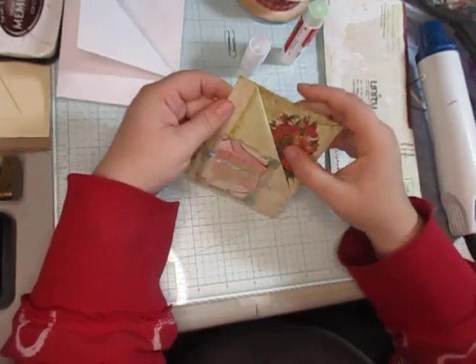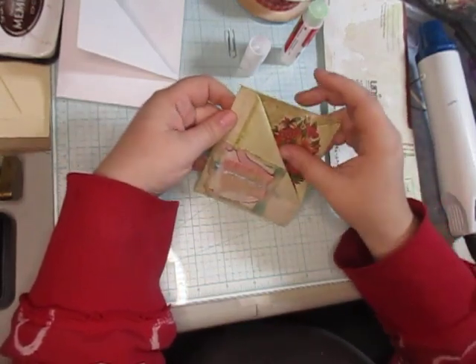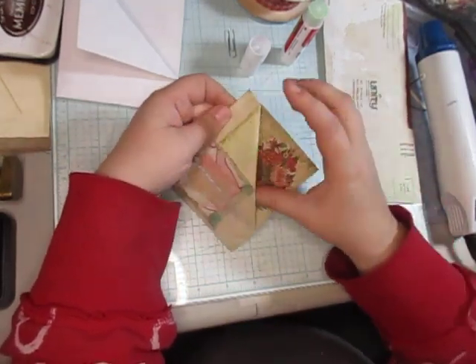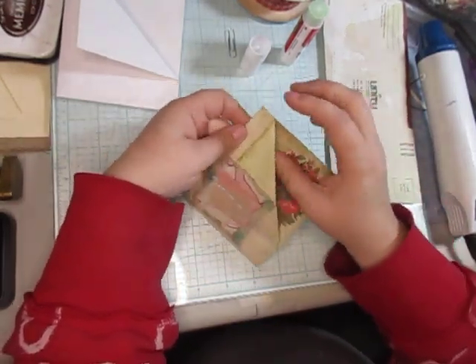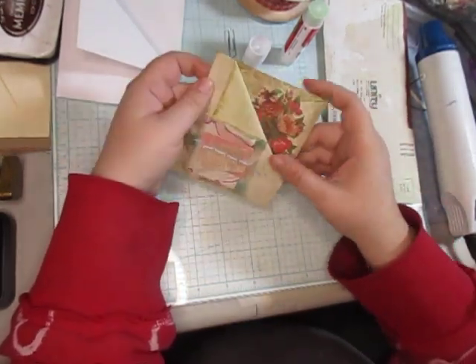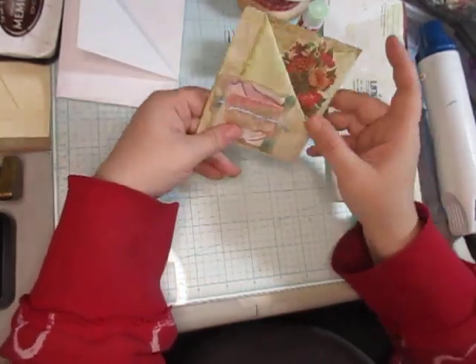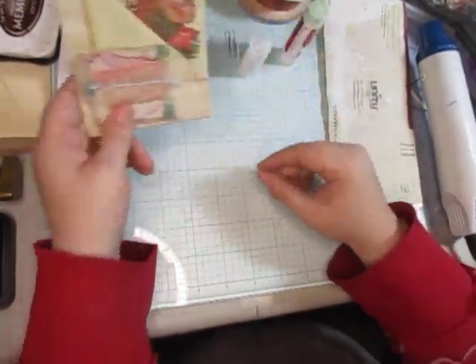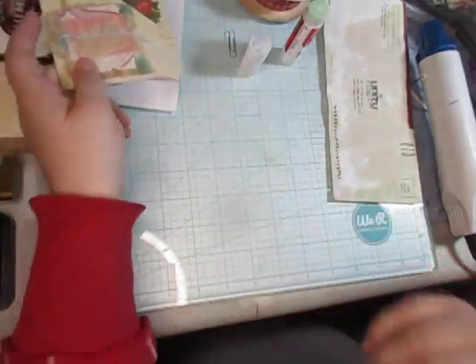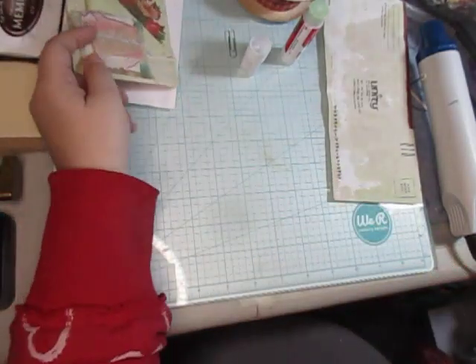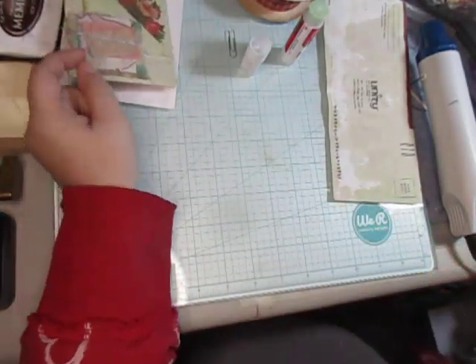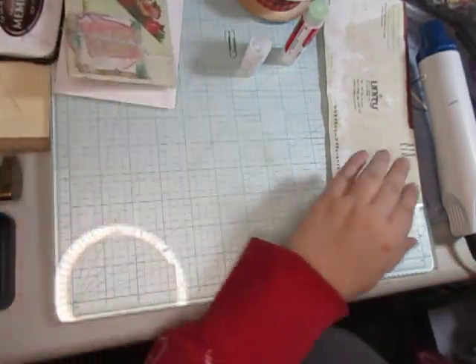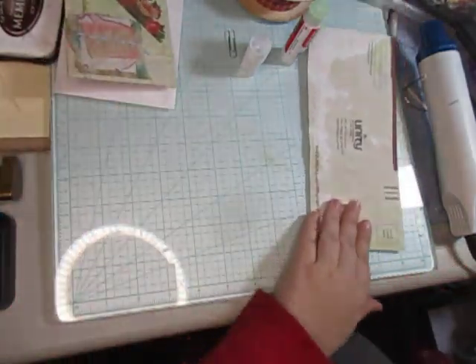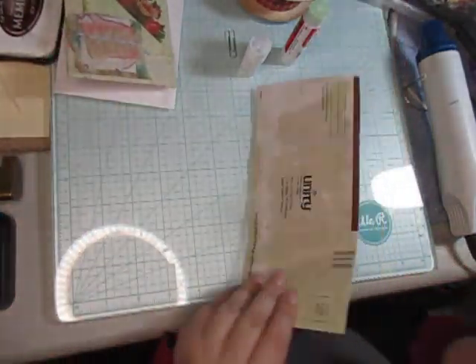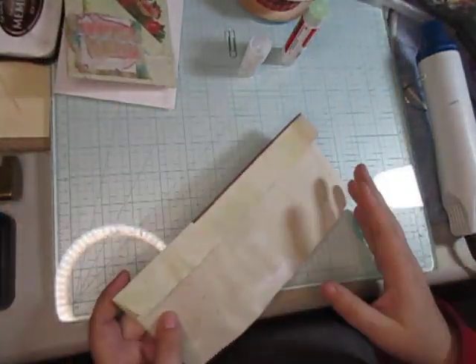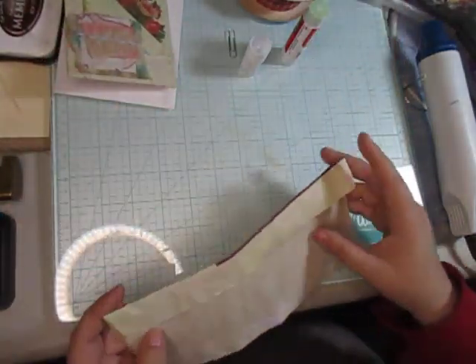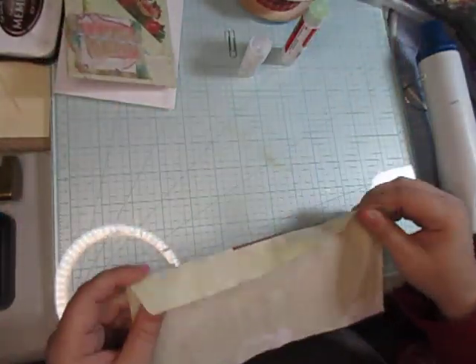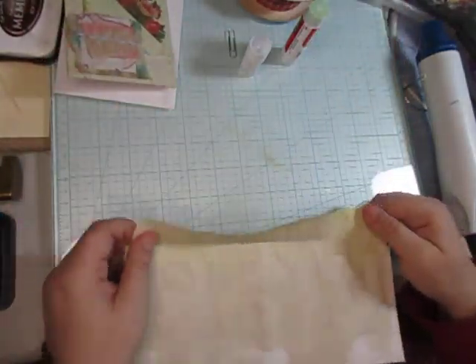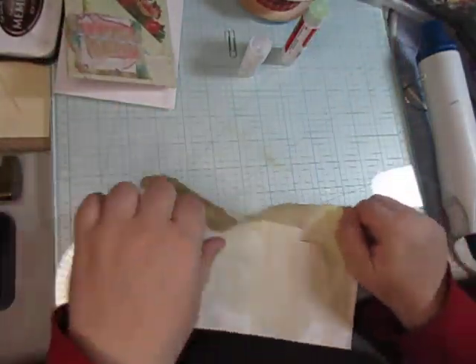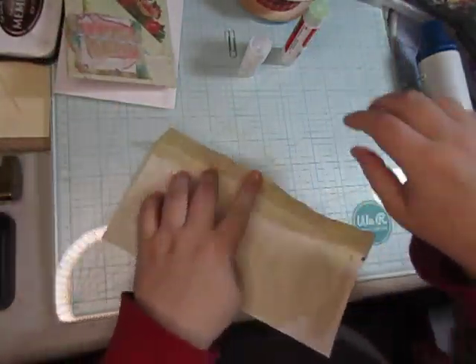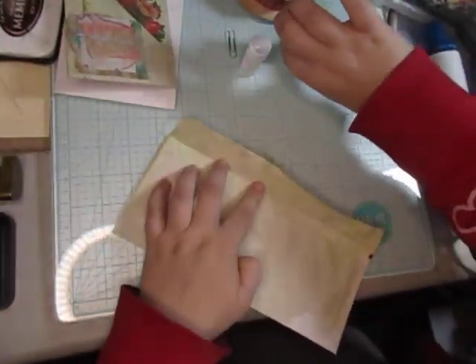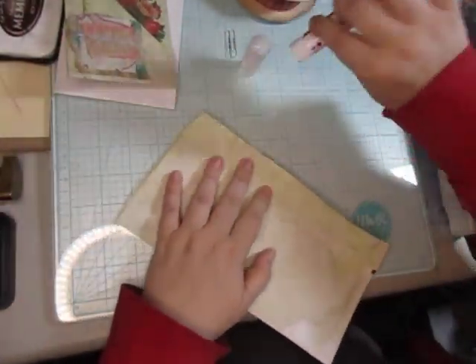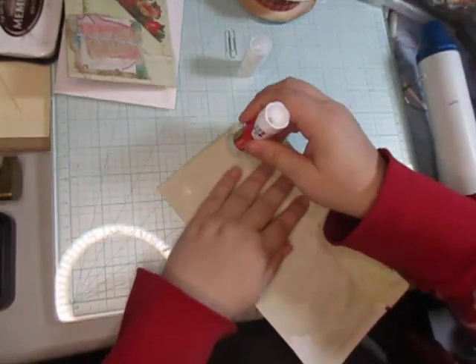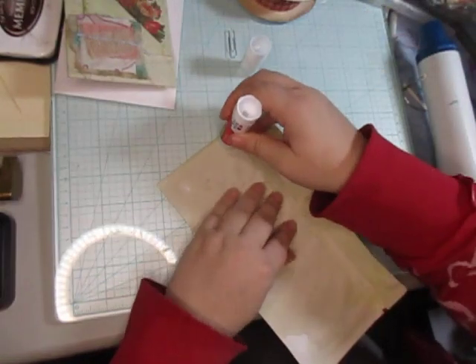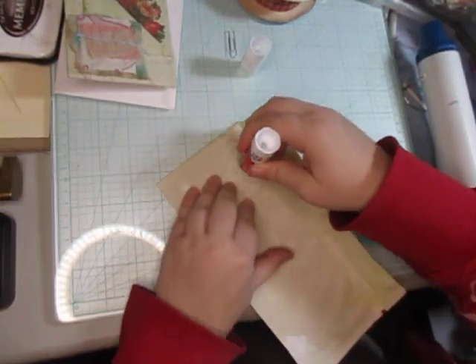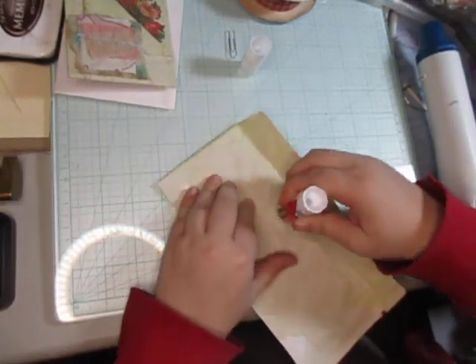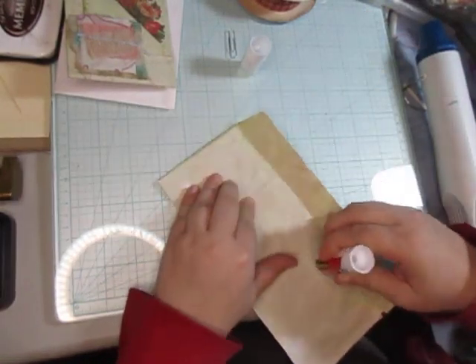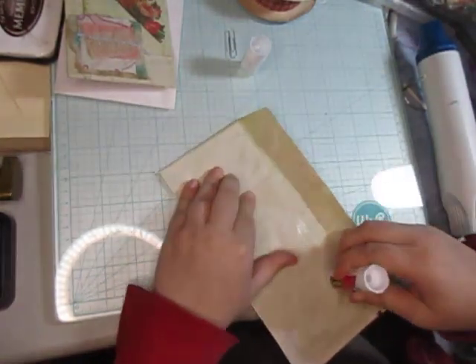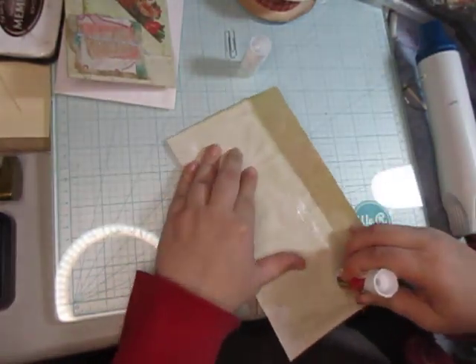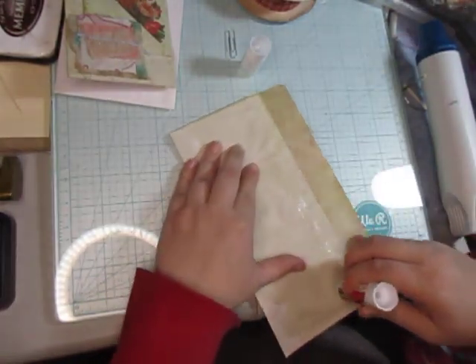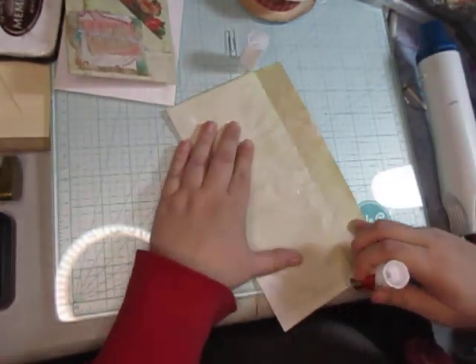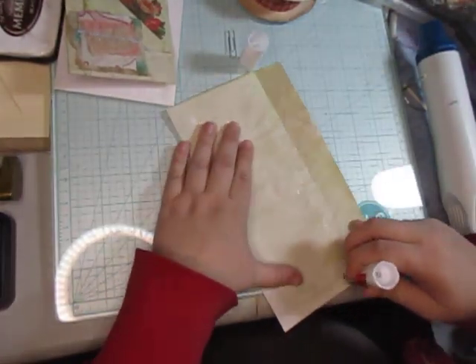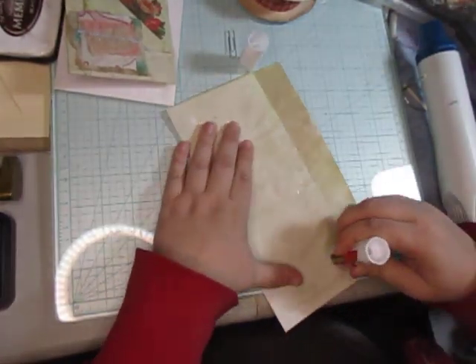So we got that and that. Alright, let's do one more. And again I'm just gonna glue this down this way.